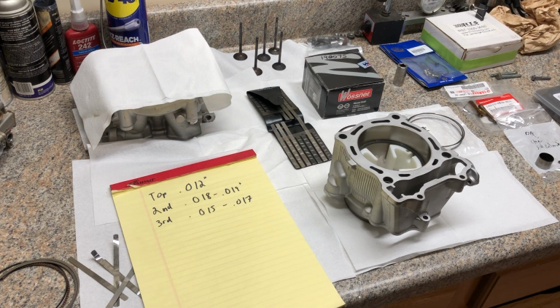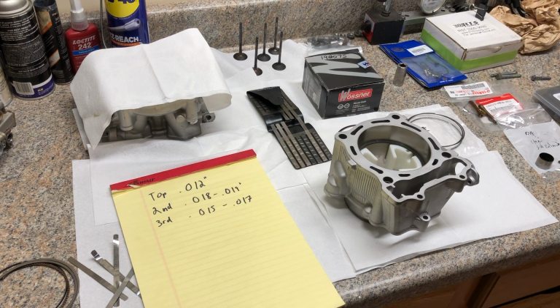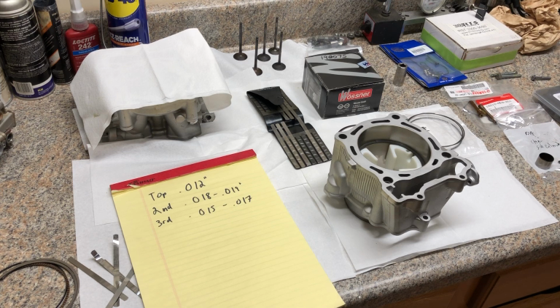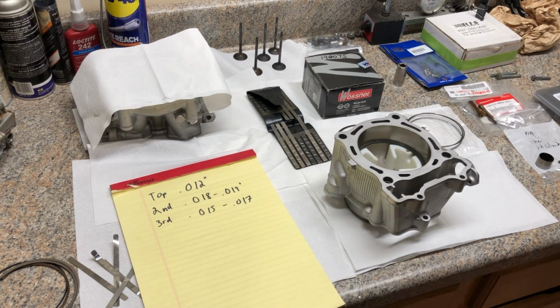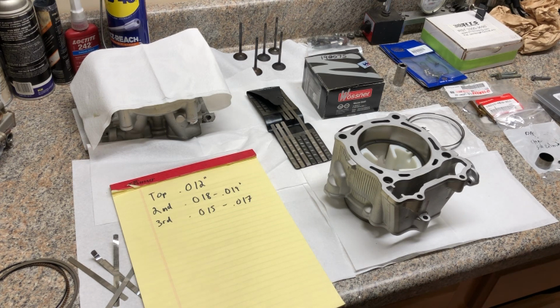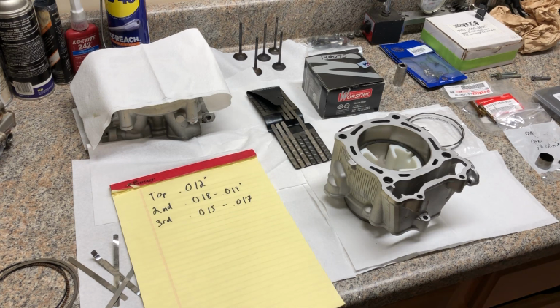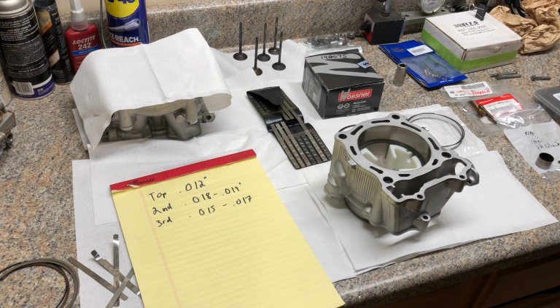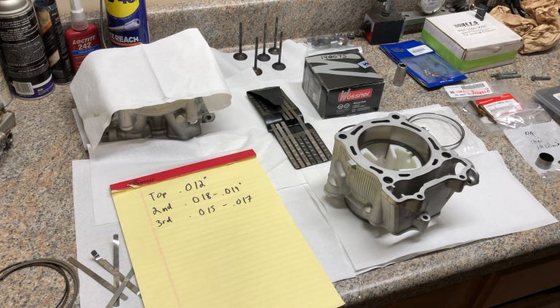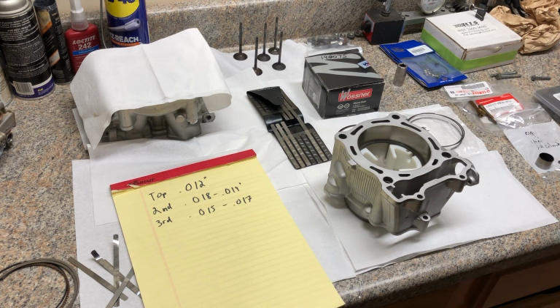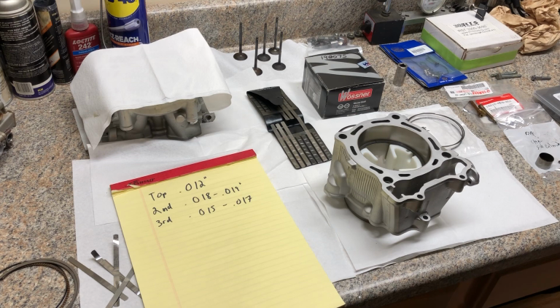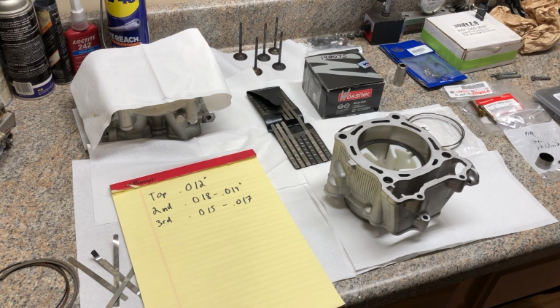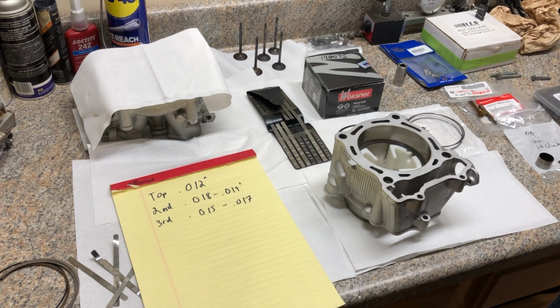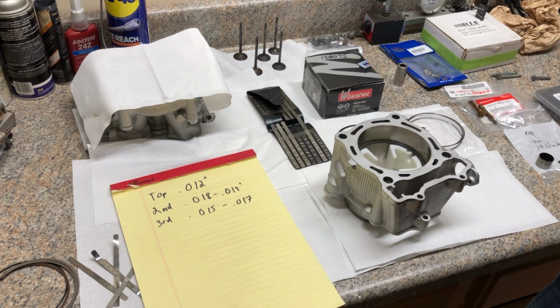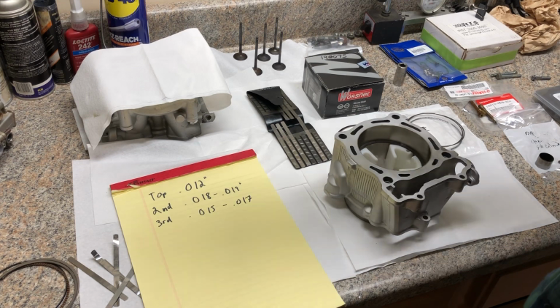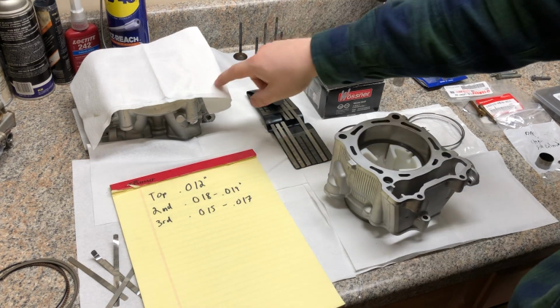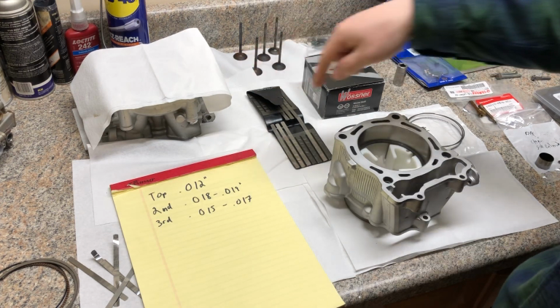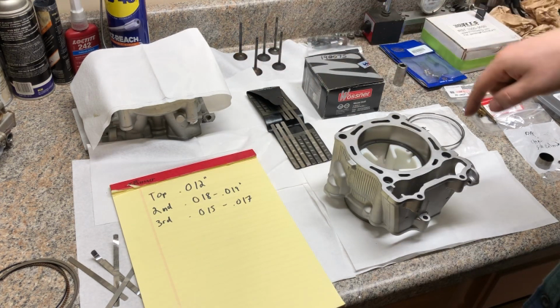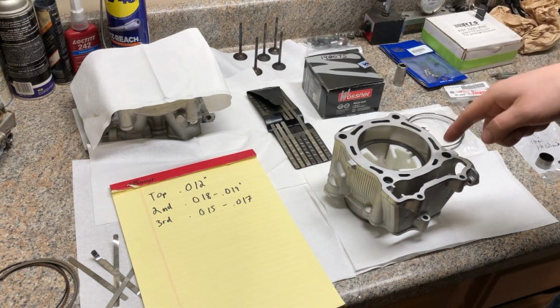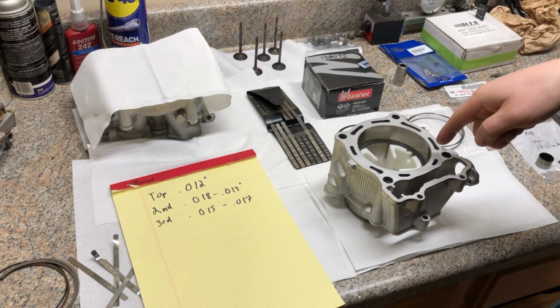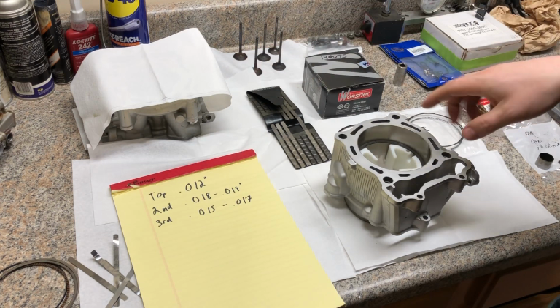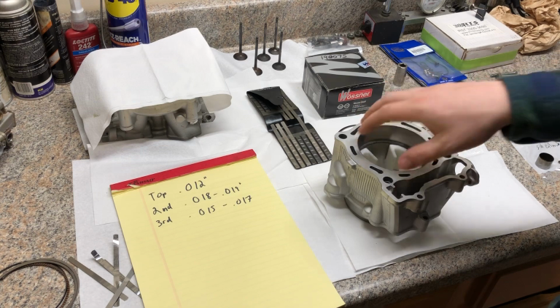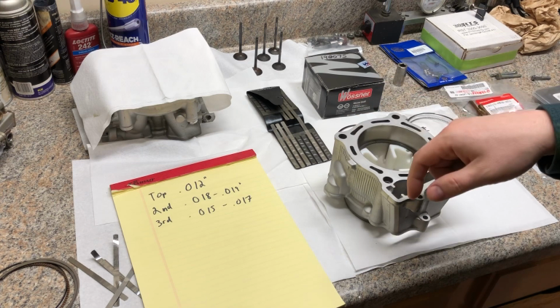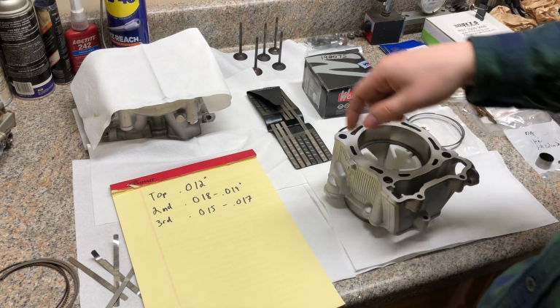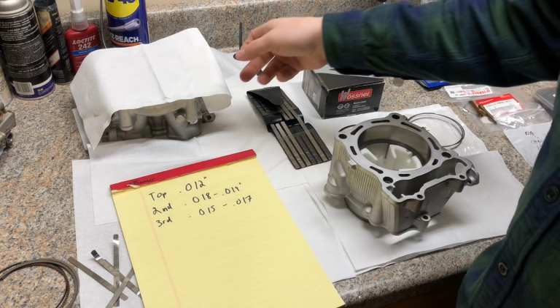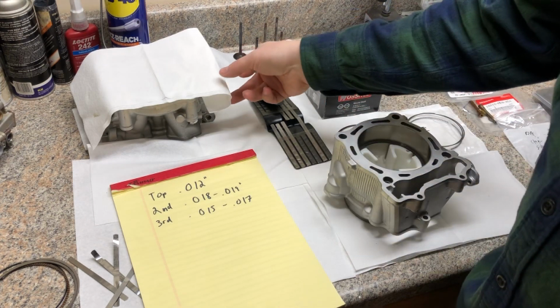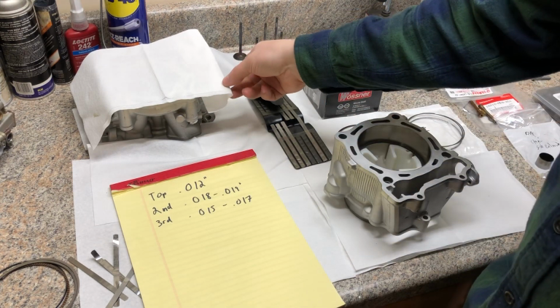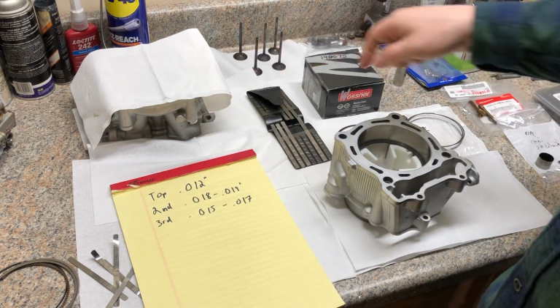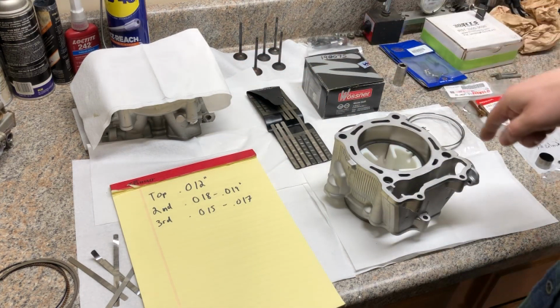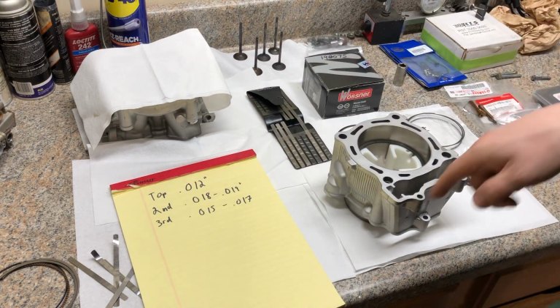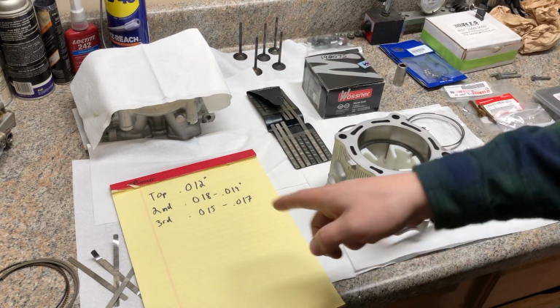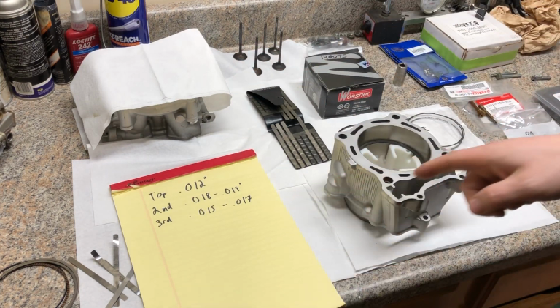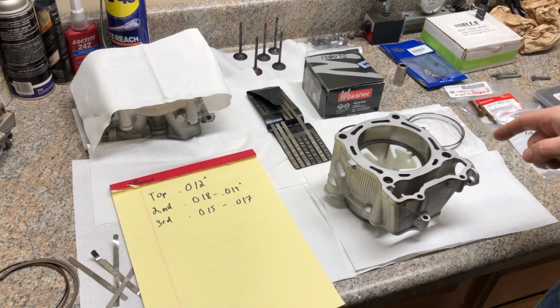All right, another installment of Project YFZ 2006 Special Edition. Finally got my cylinder head in and I'm setting up the rings on the piston right now. I will be going over the cylinder head shortly but I'm just gonna go over the specs on what I did here.